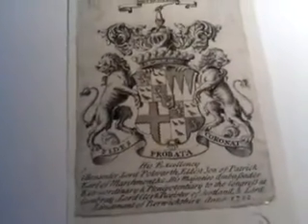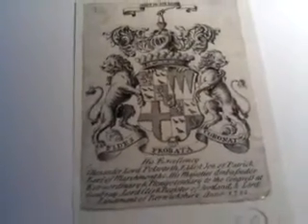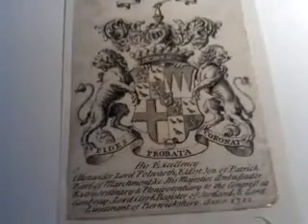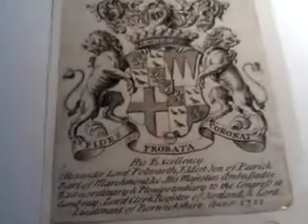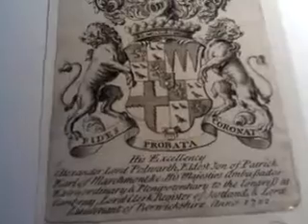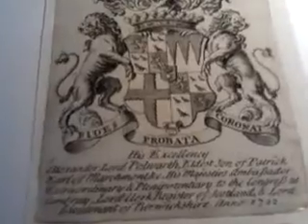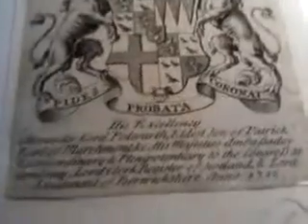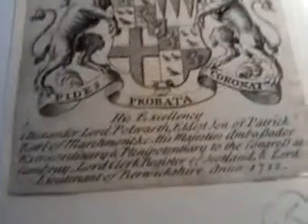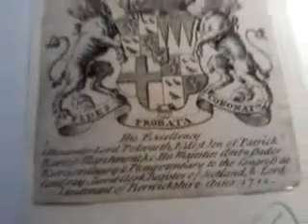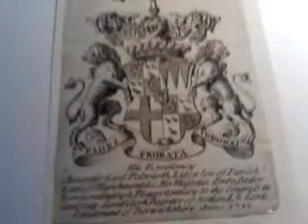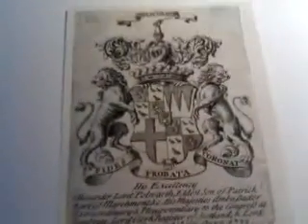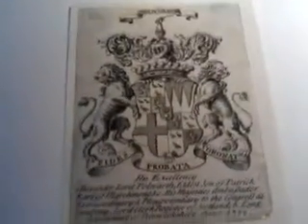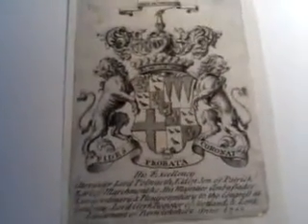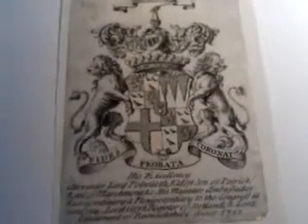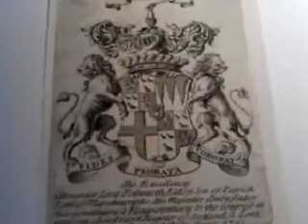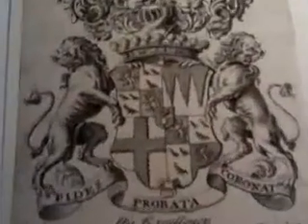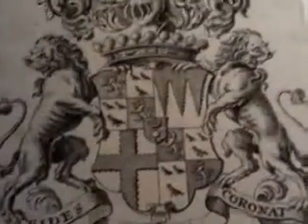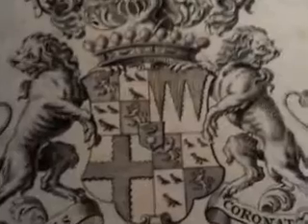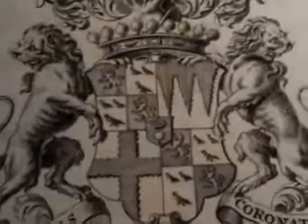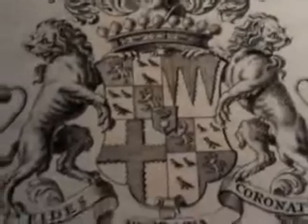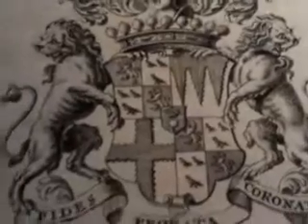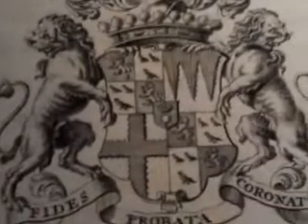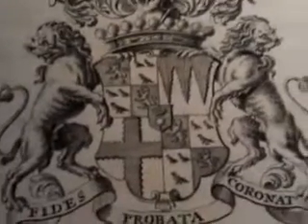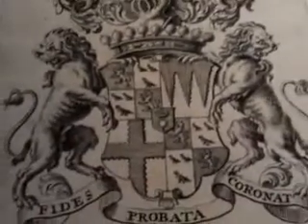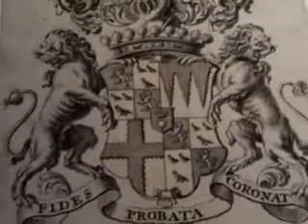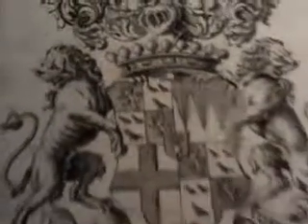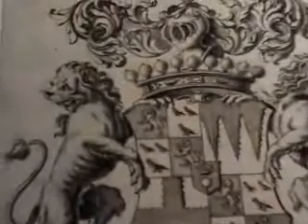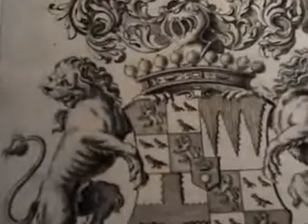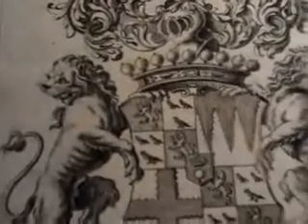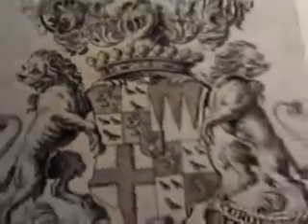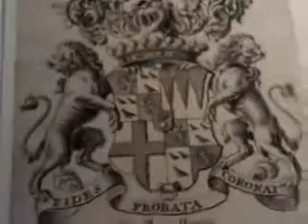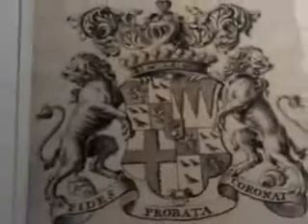There is a spectacular, heraldic, boastful bookplate from the early 18th century — a classic armorial bookplate with these wonderful, regardant, fierce lions with their very ferocious expressions.